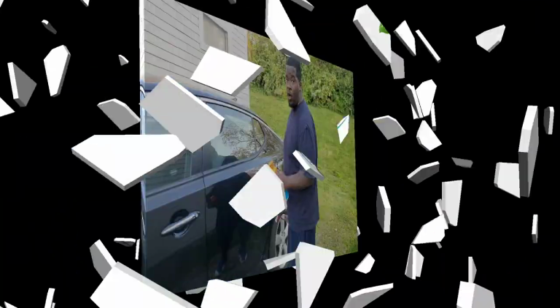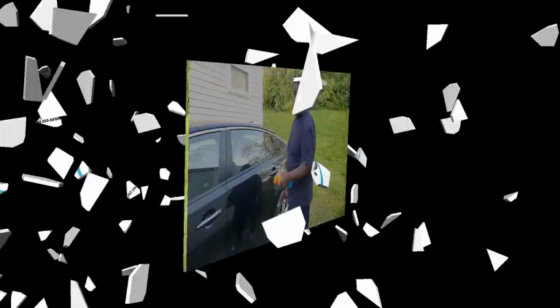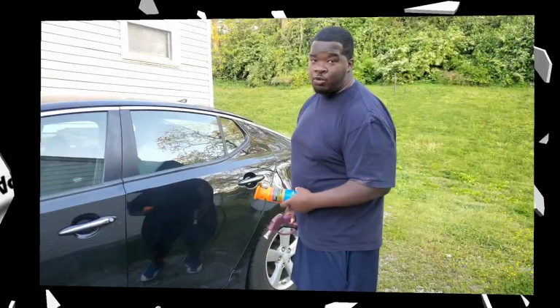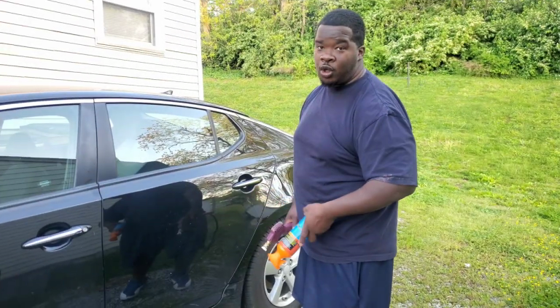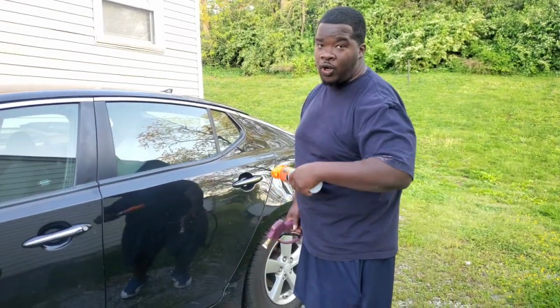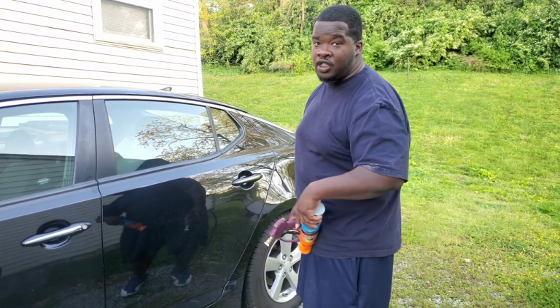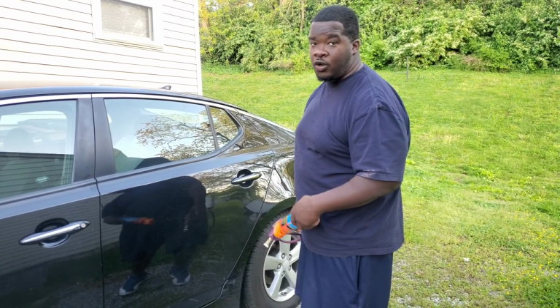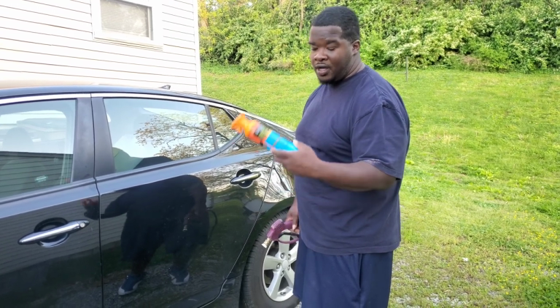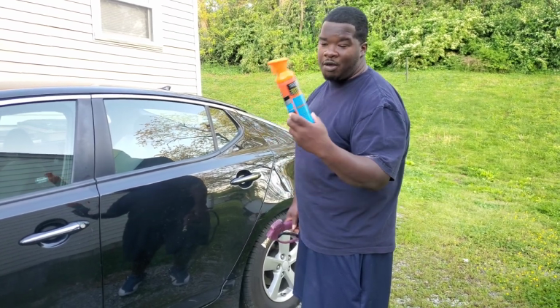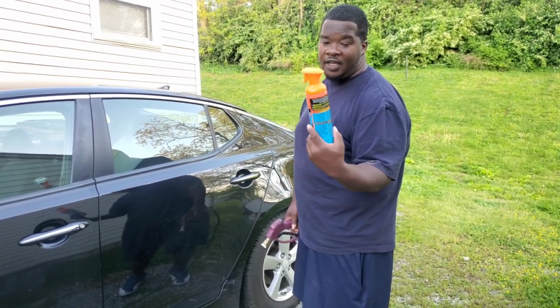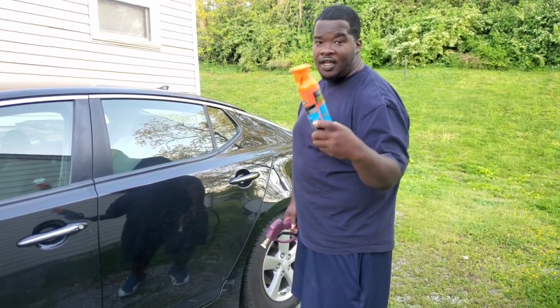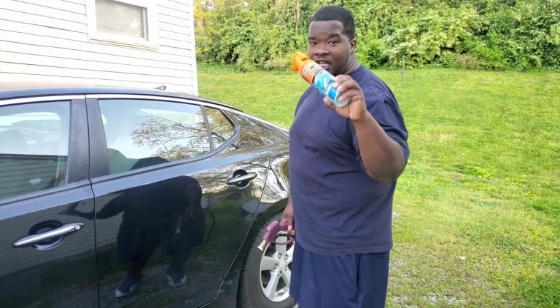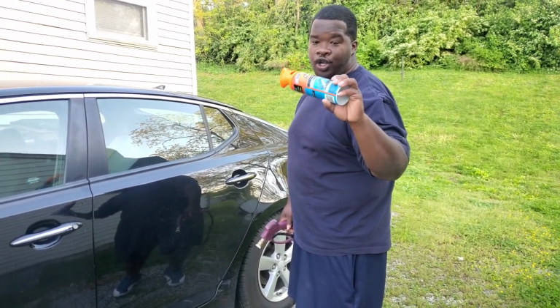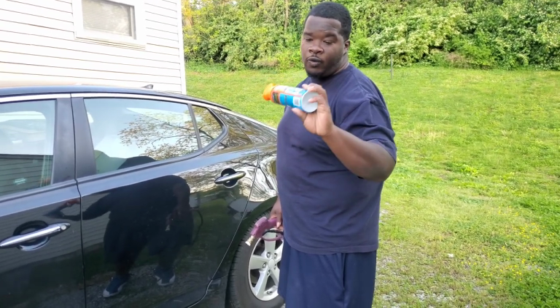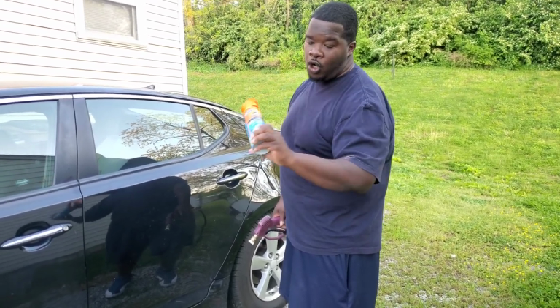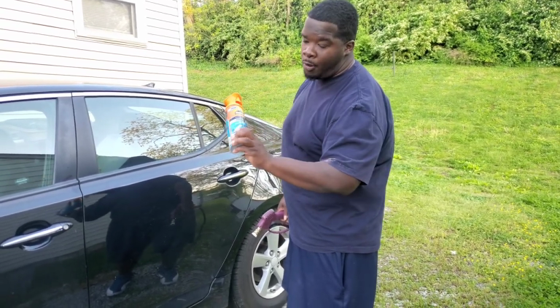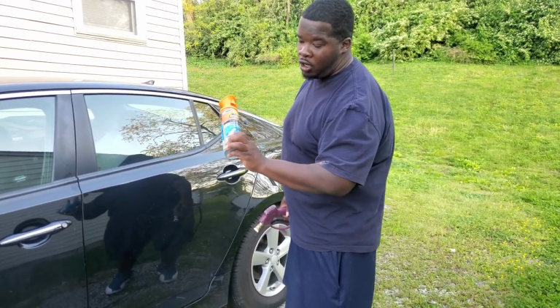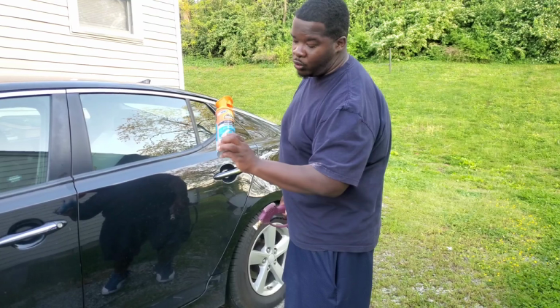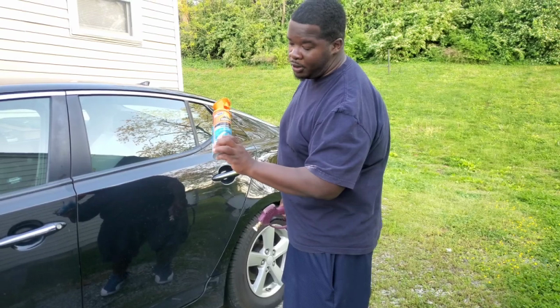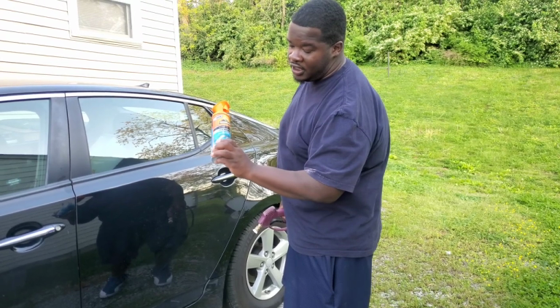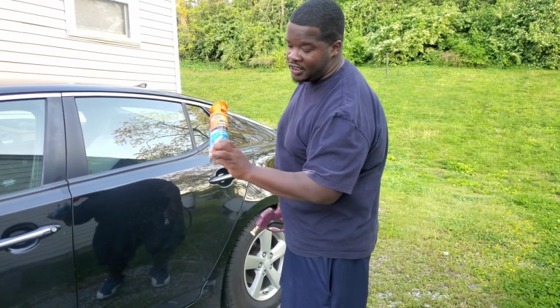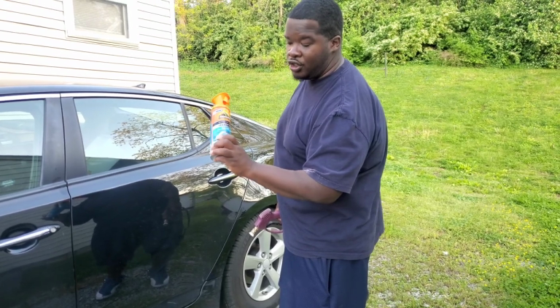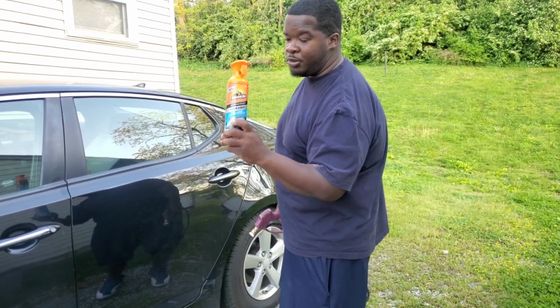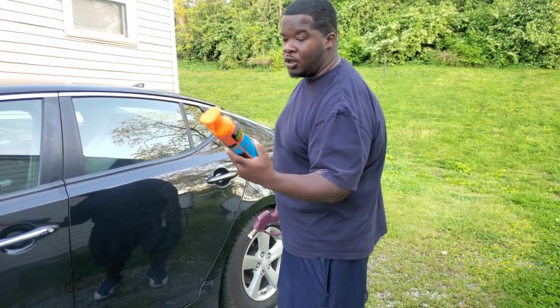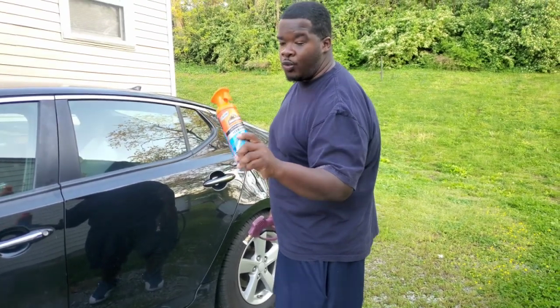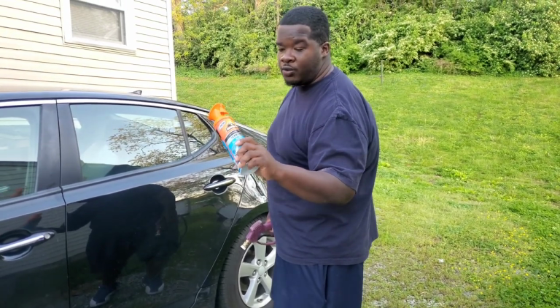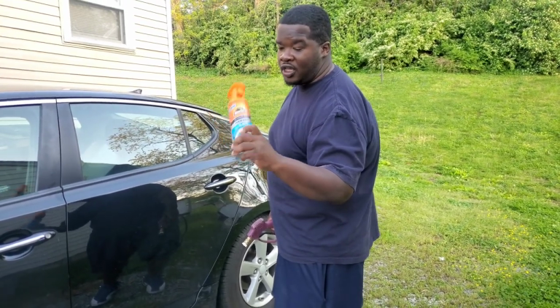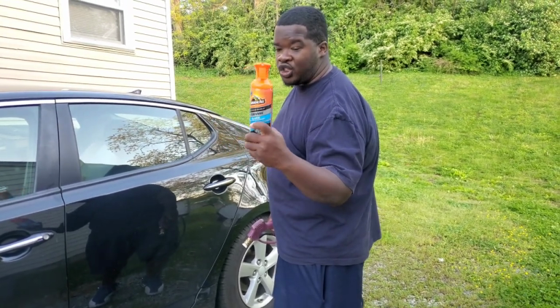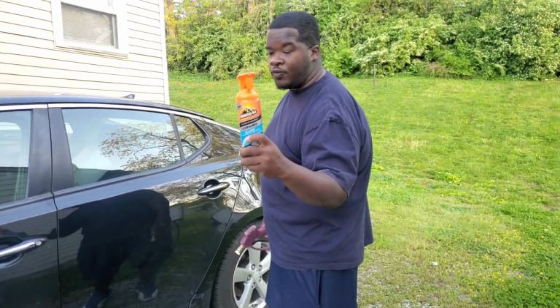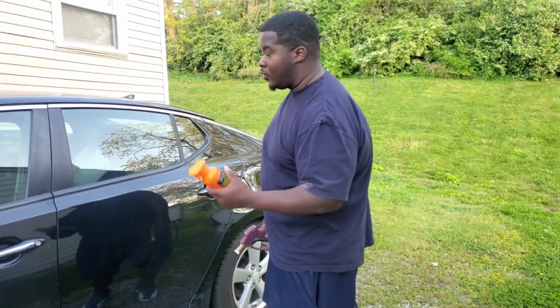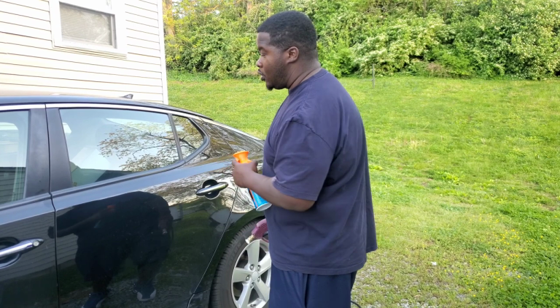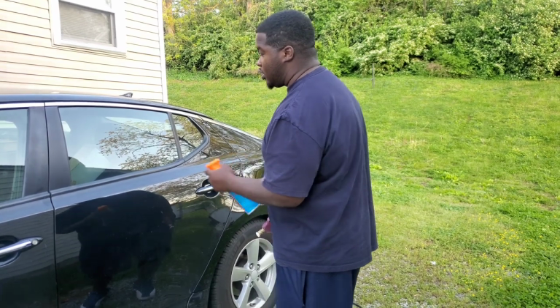What up YouTube, this is your boy Ron with Edo's Ego Auto Spa. I'm back and today we're gonna do a review on the Amaral ceramic plus glass cleaner and treatment. We're gonna see what this thing actually does.